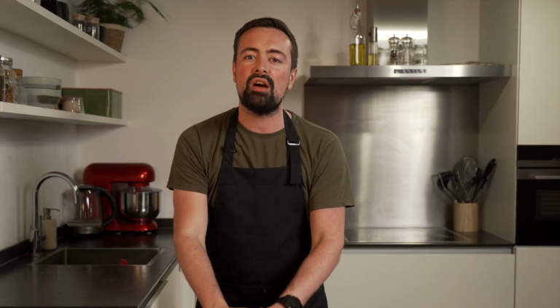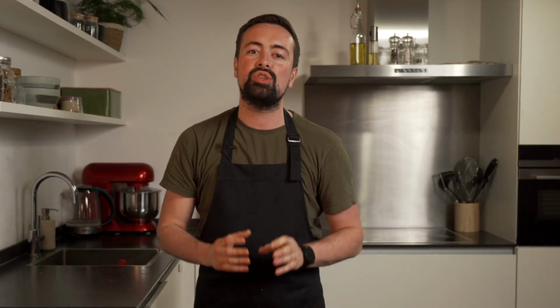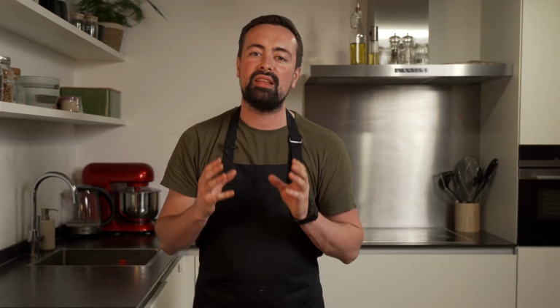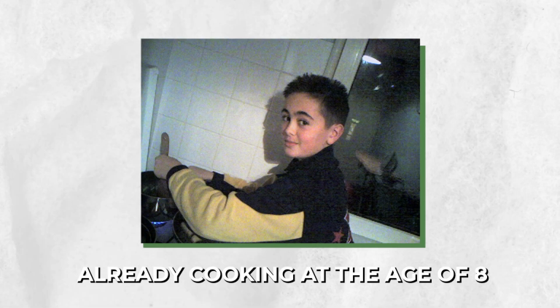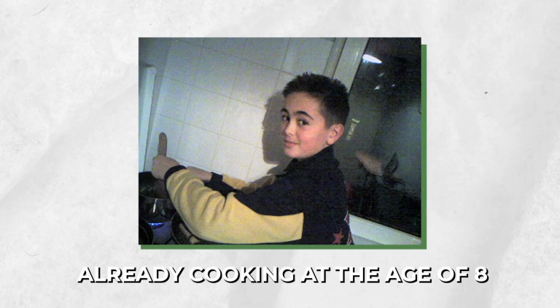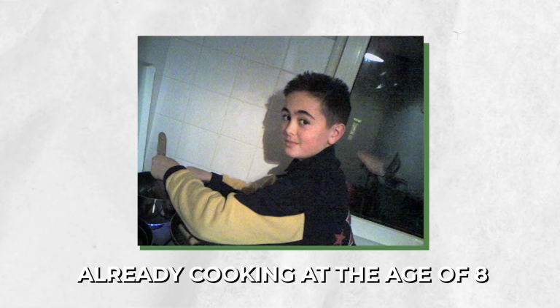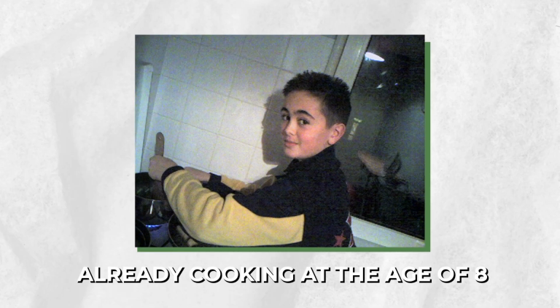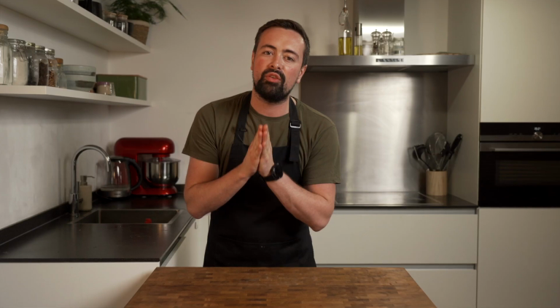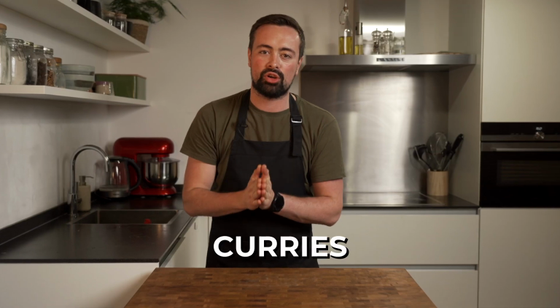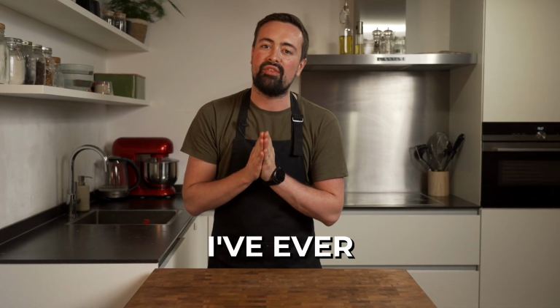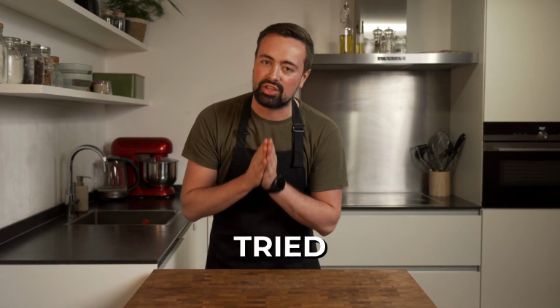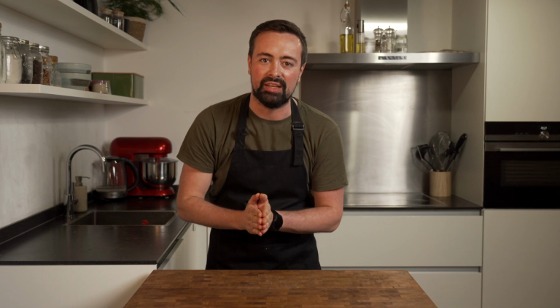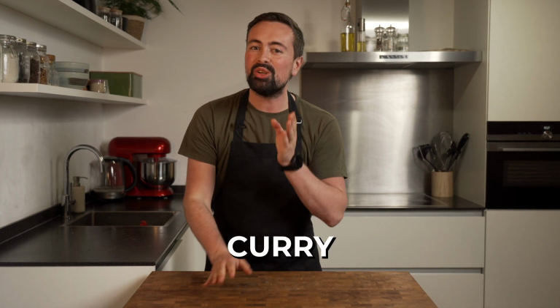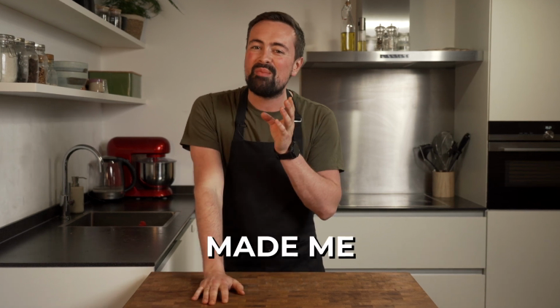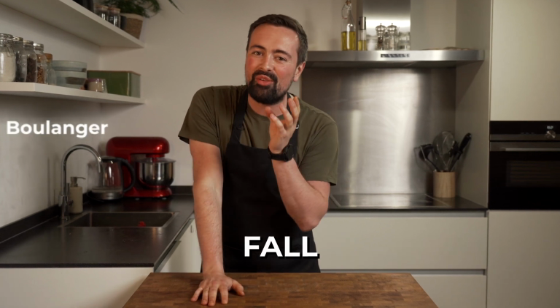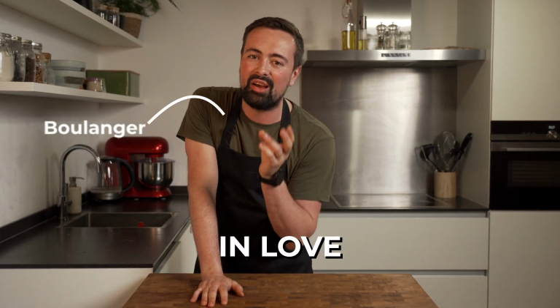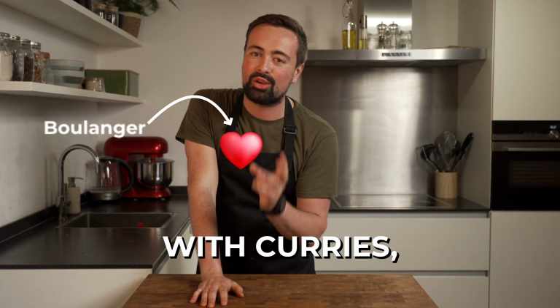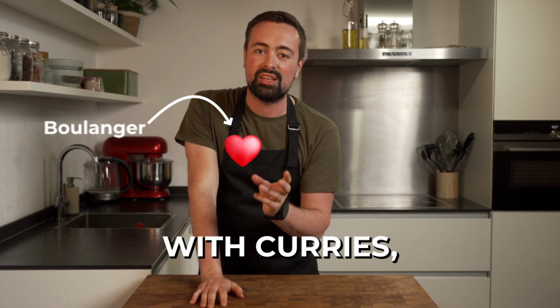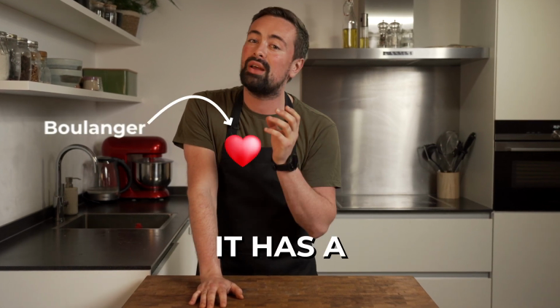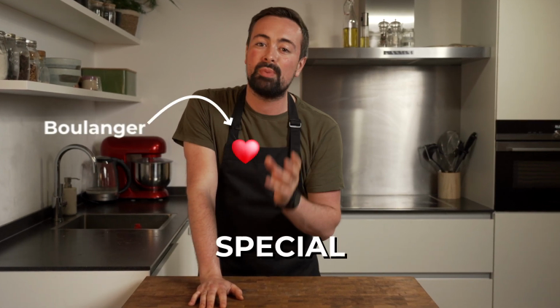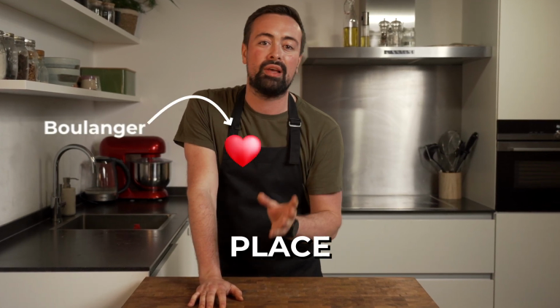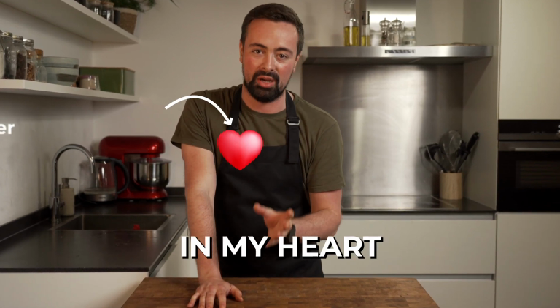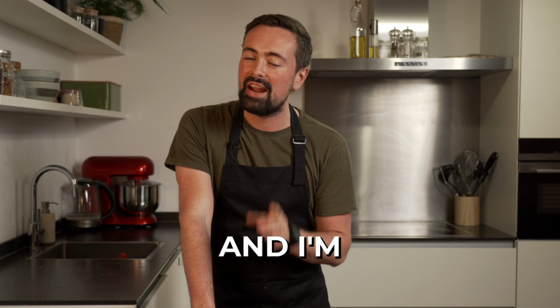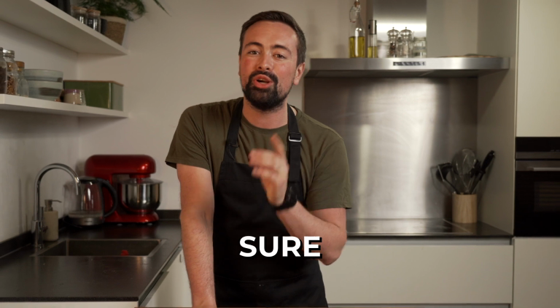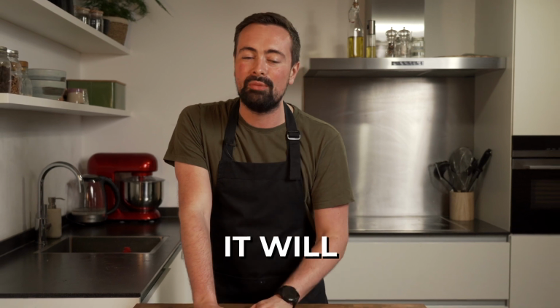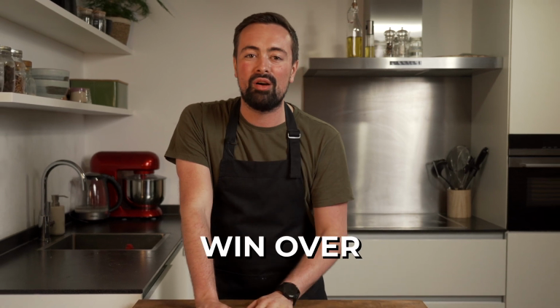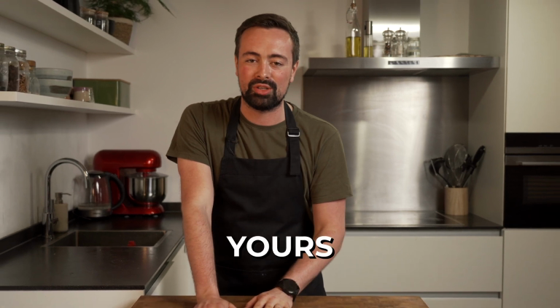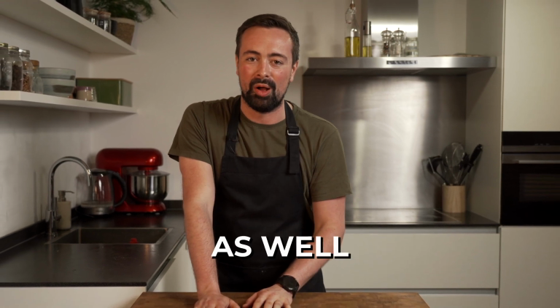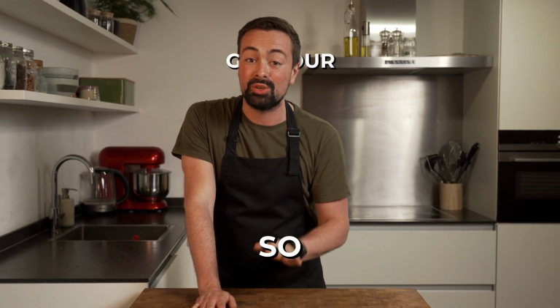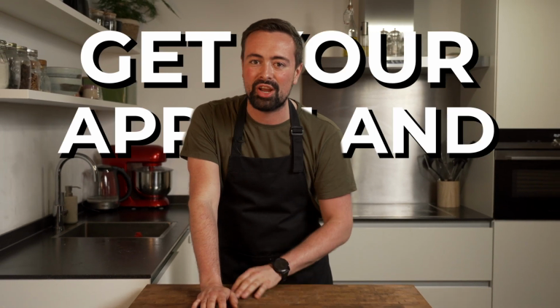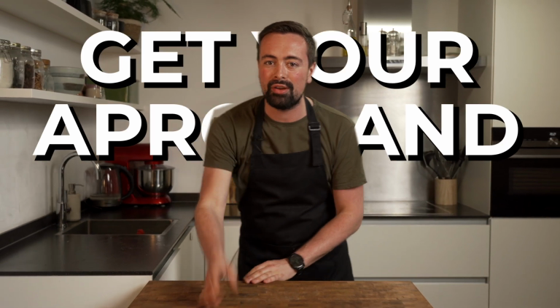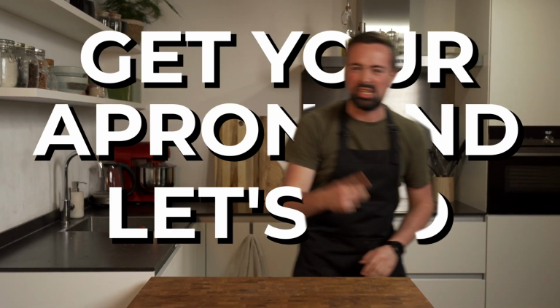My aunt used to make this when I was little, and it was one of the first curries I've ever tried. This curry made me fall in love with curries, so it has a special place in my heart, and I'm sure it will win over yours as well. So get your apron and let's go.